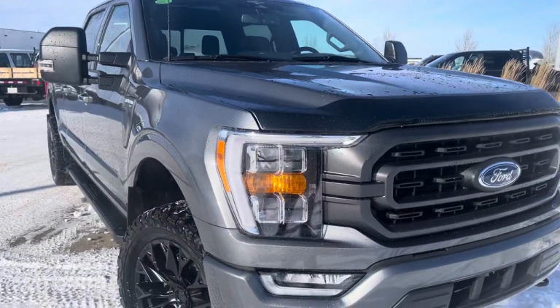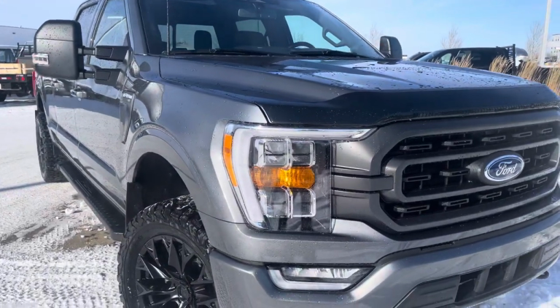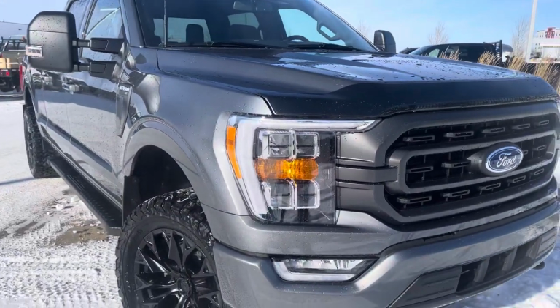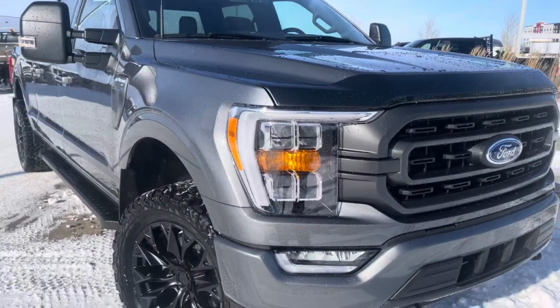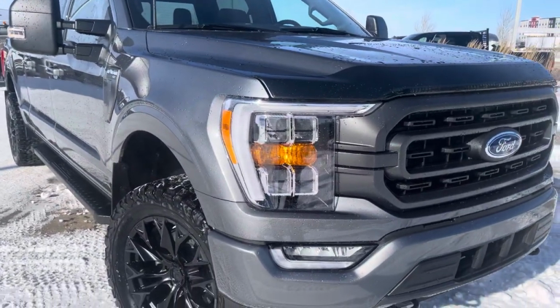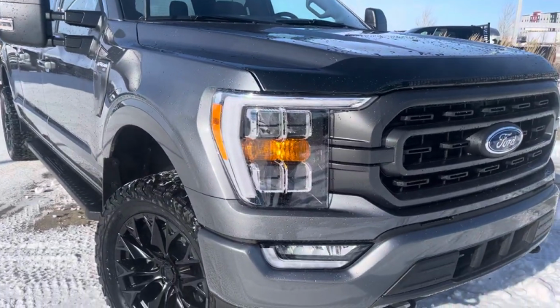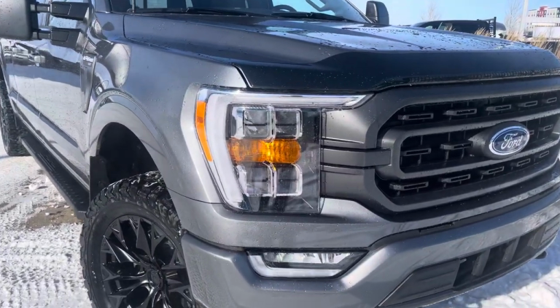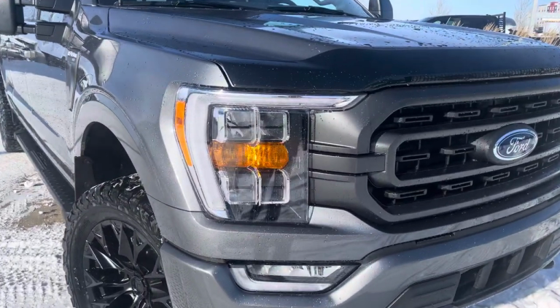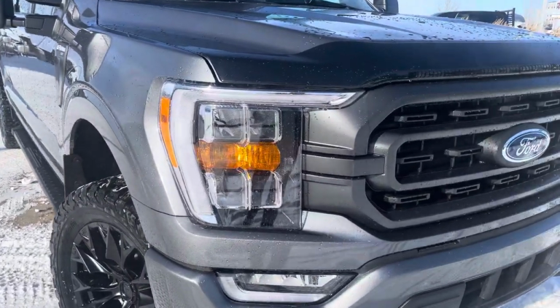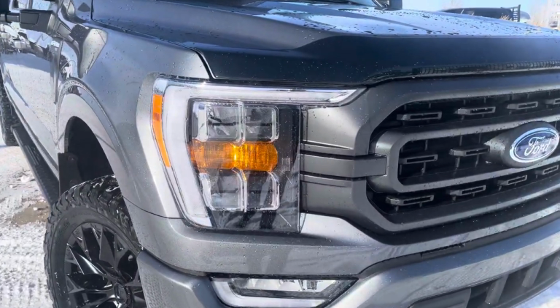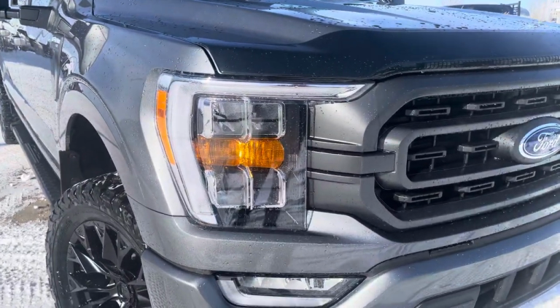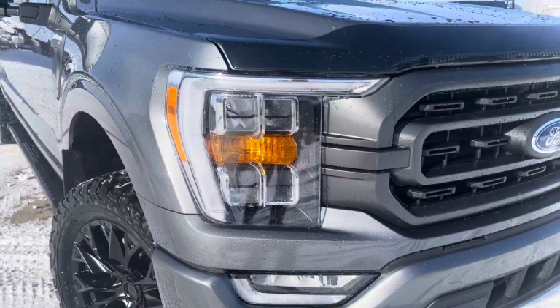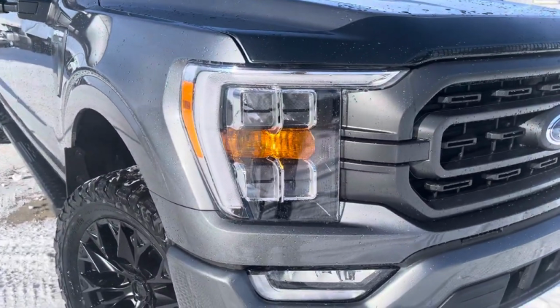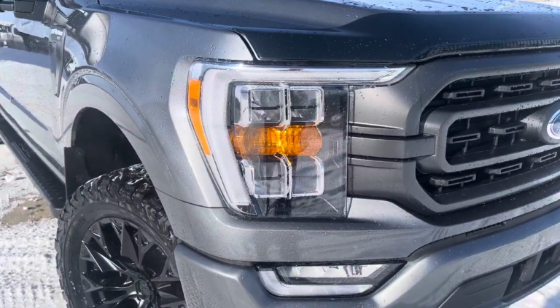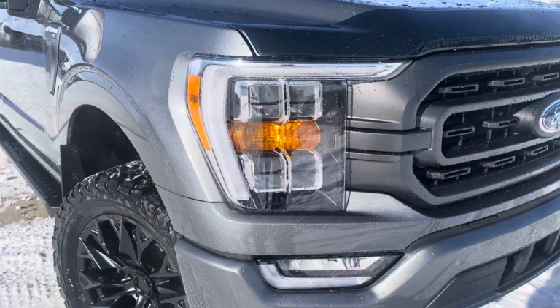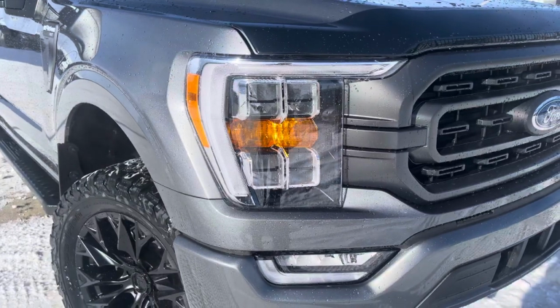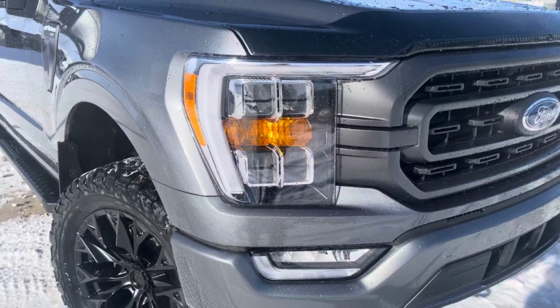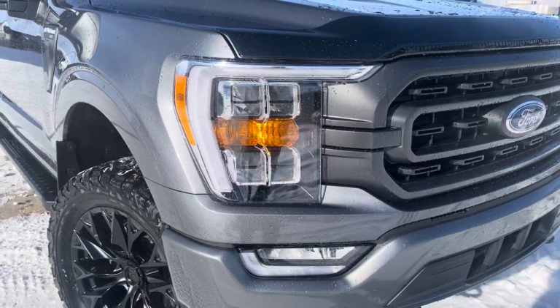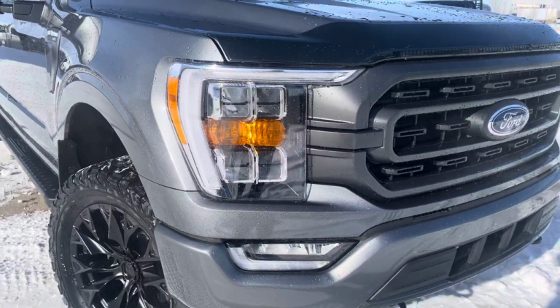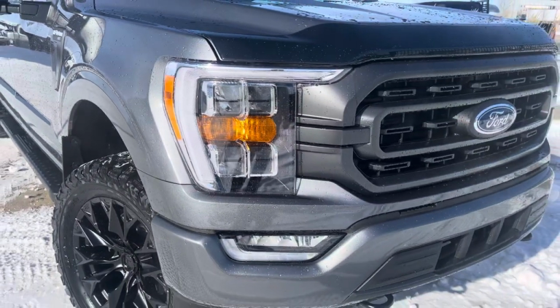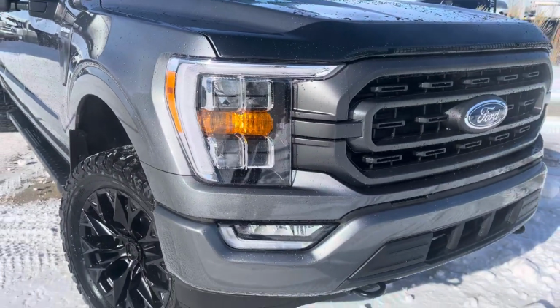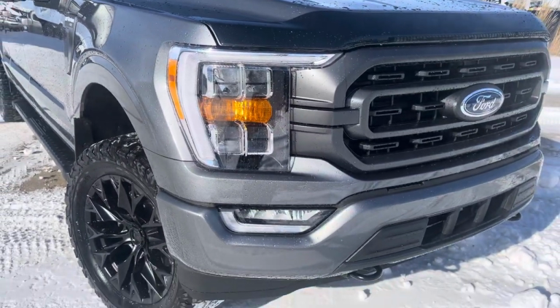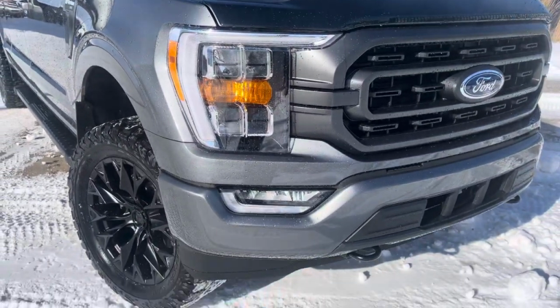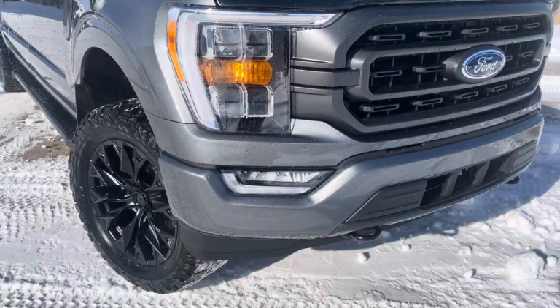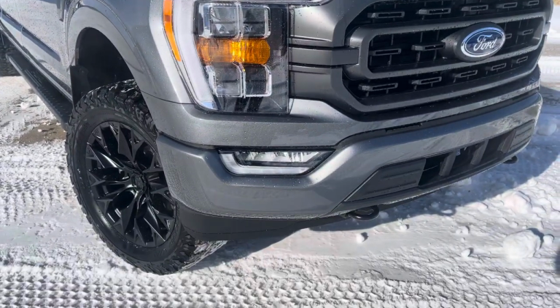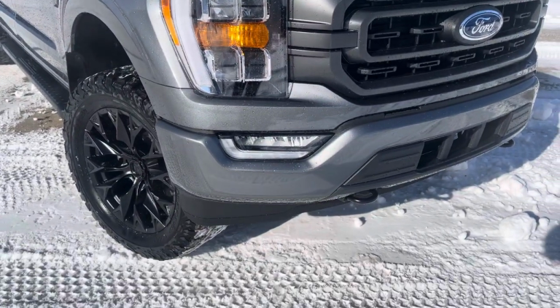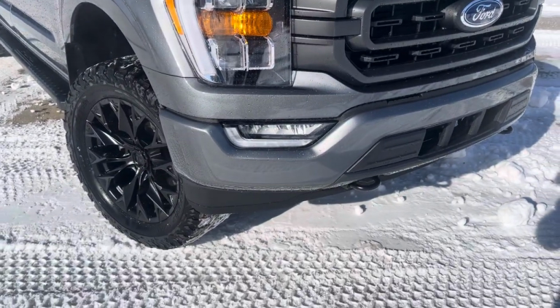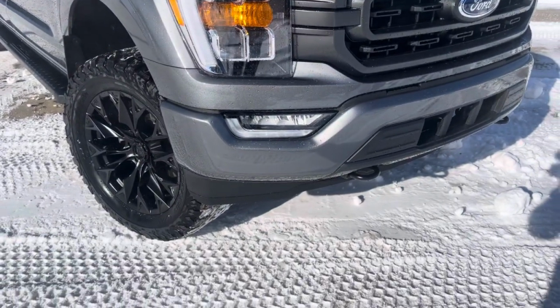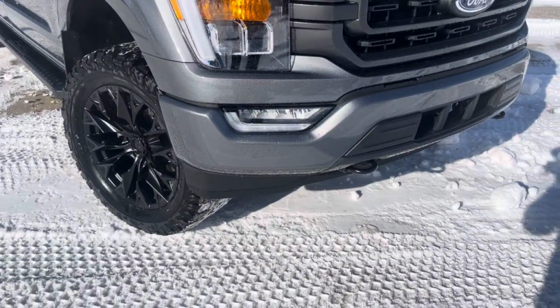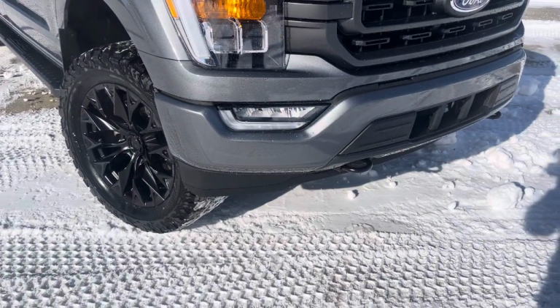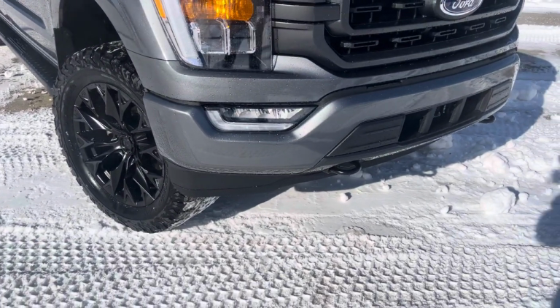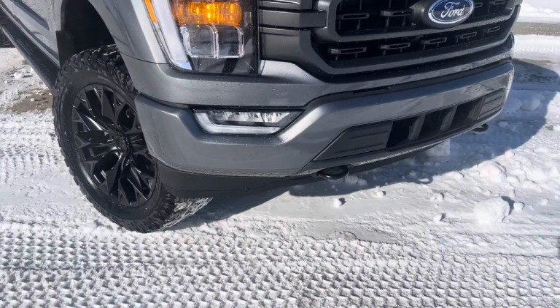You have these amazing LED headlights that are fully automatic — set it and forget it, including auto high beams. LED fog lights complement those.